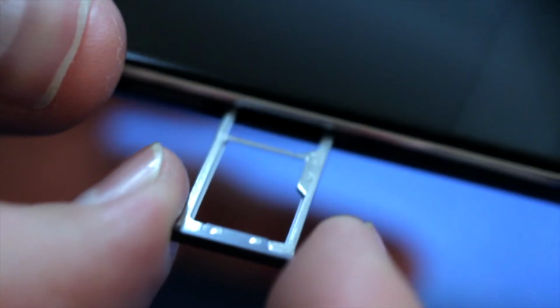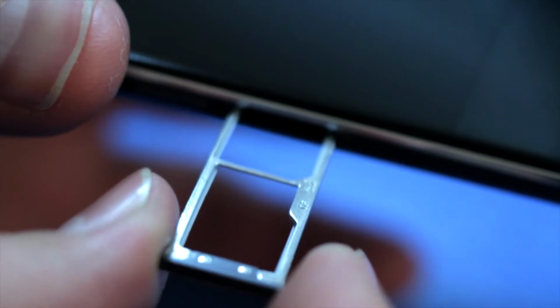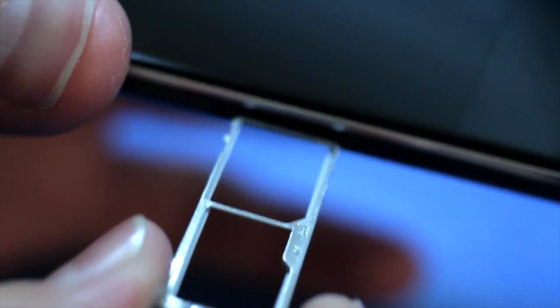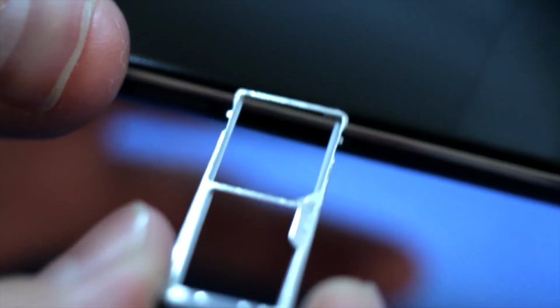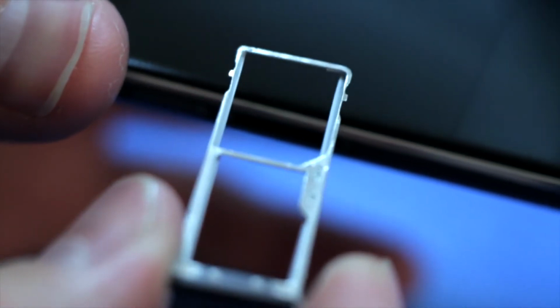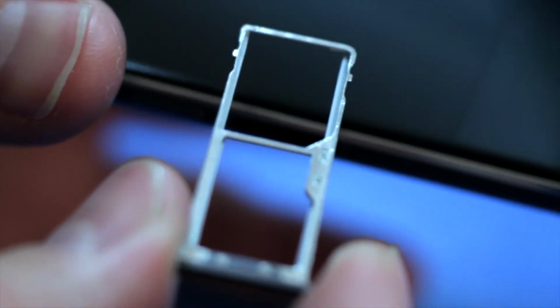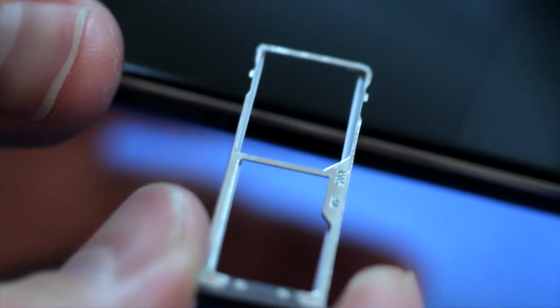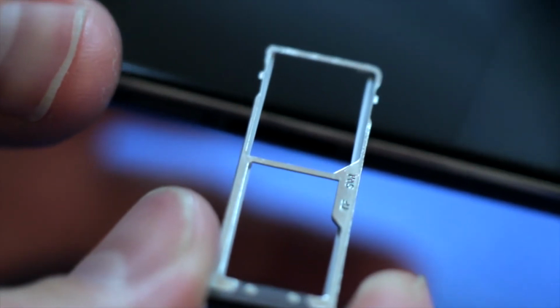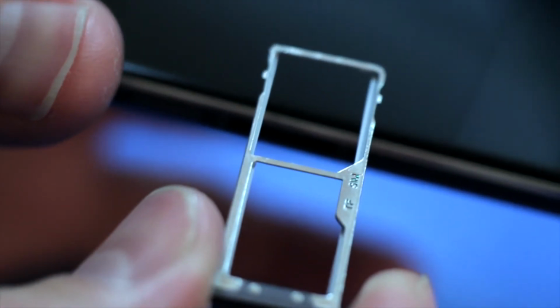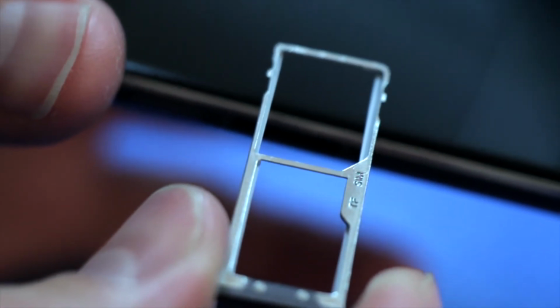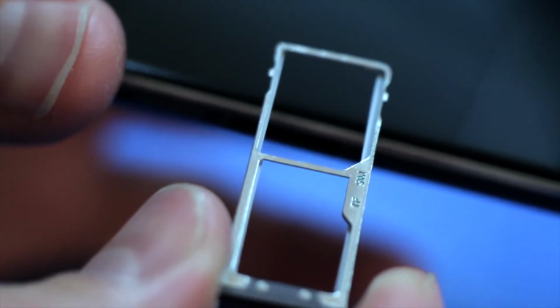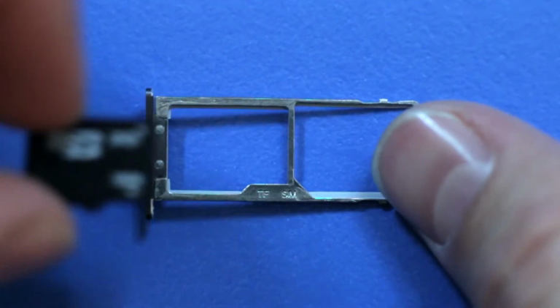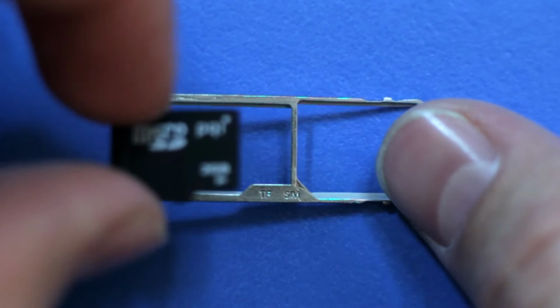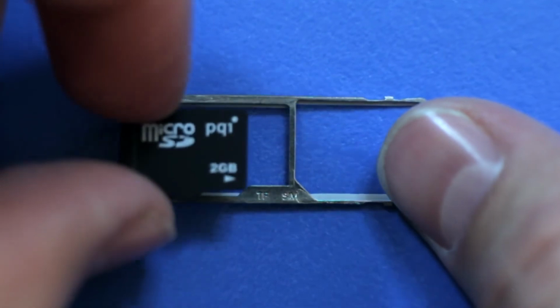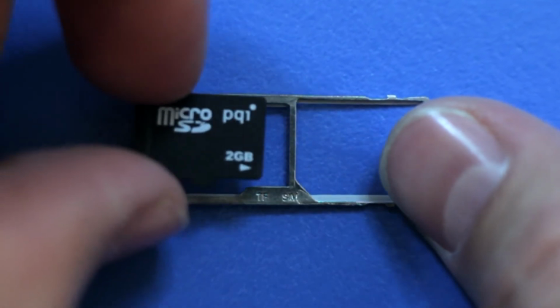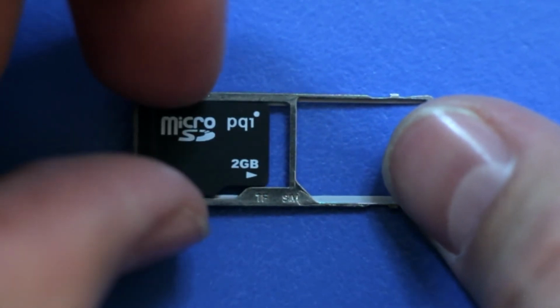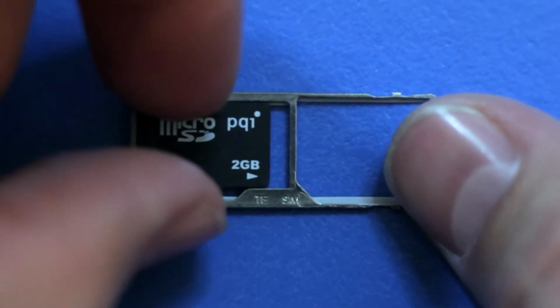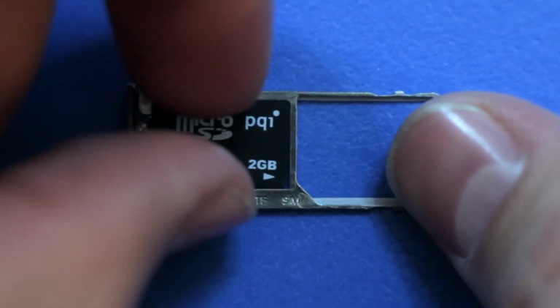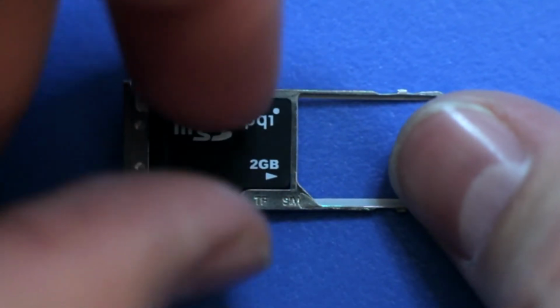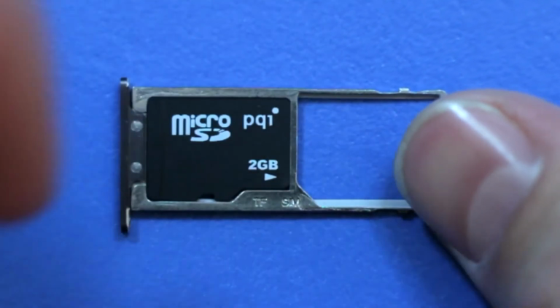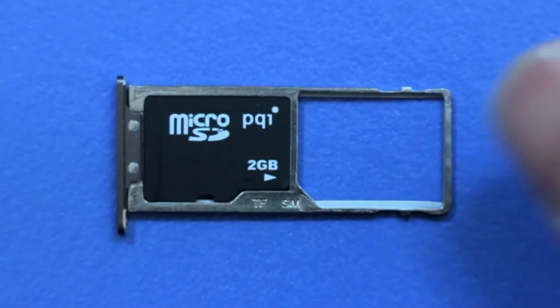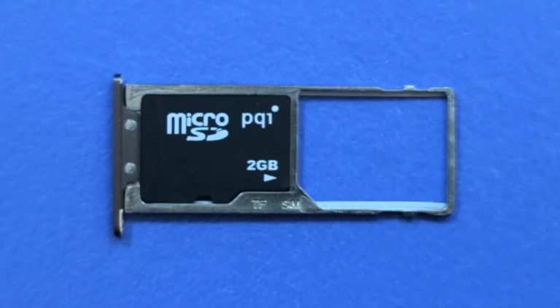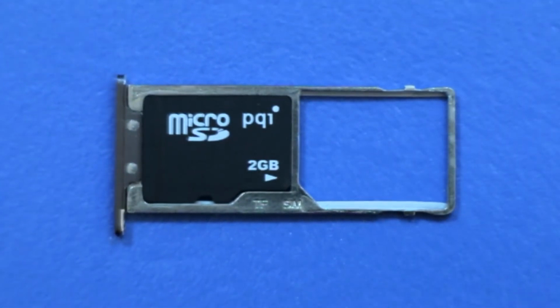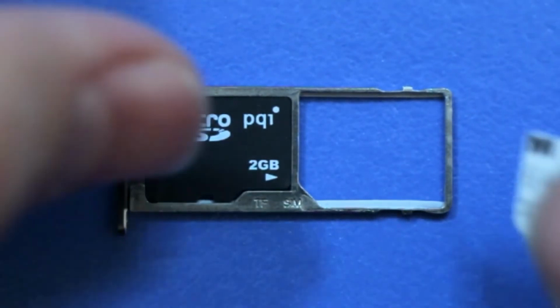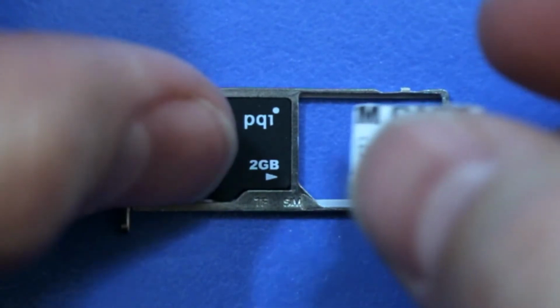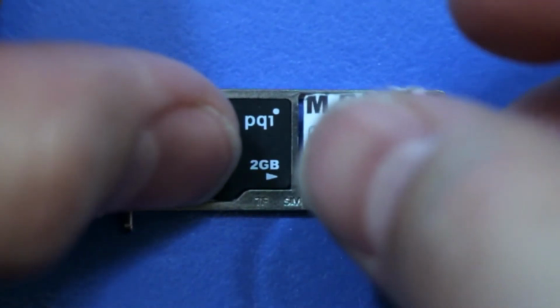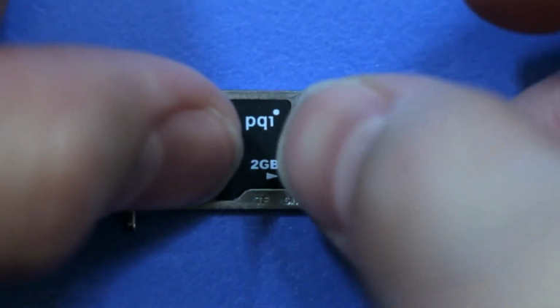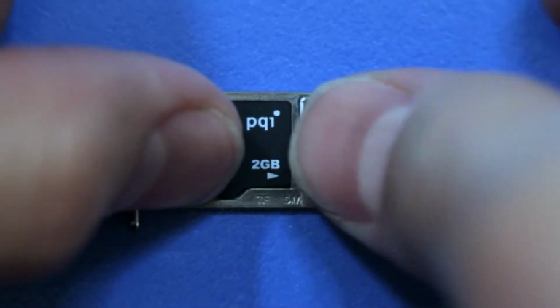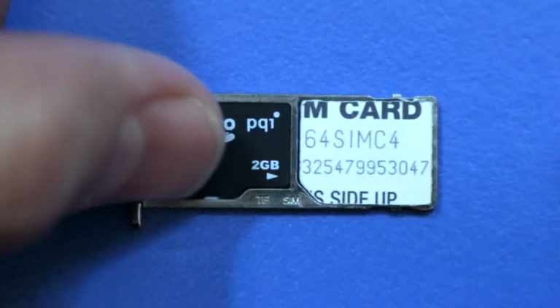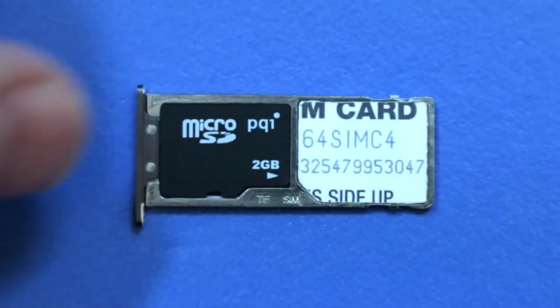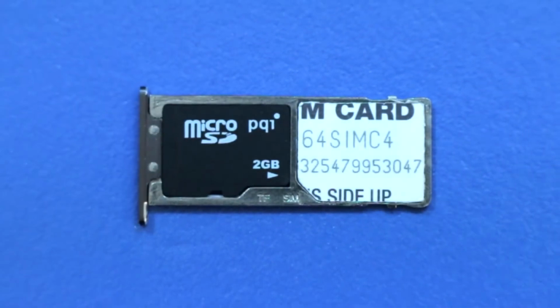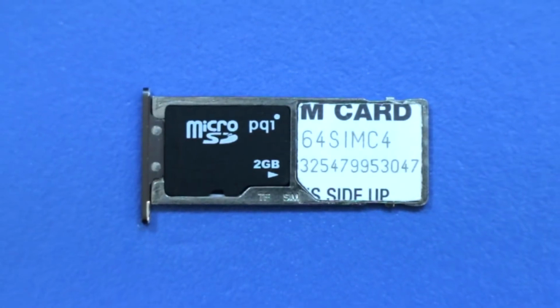Go ahead and pull that all the way out and you'll see that the sim card and micro SD card slots are in tandem. Take the micro SD card and lay it in the tray until it sits flat — it will only go one way. Then take the sim card and lay it in the opposite direction, once again until it lays flat.